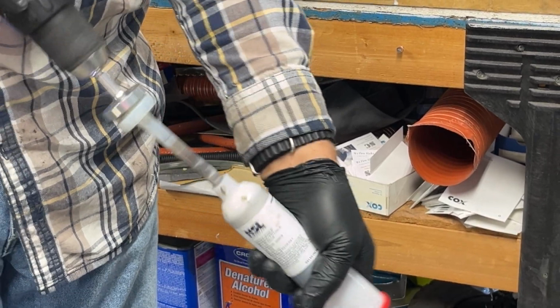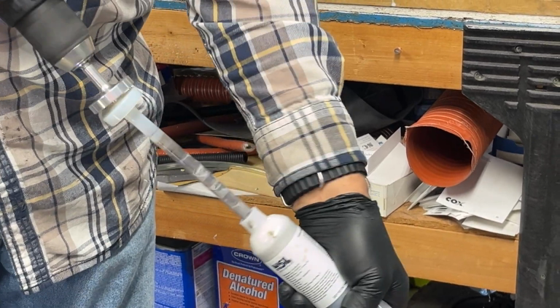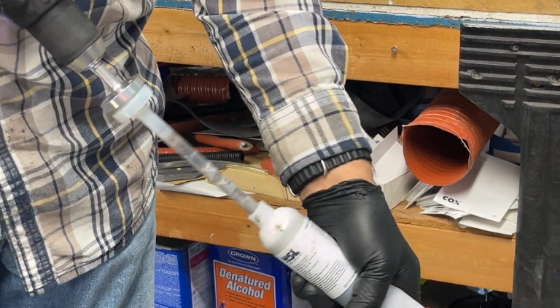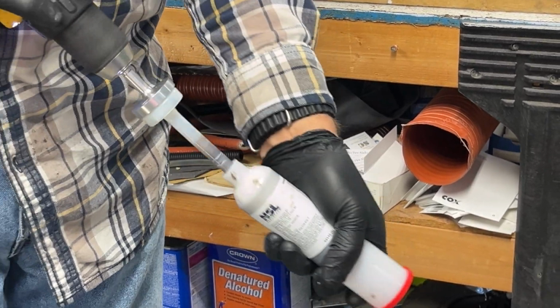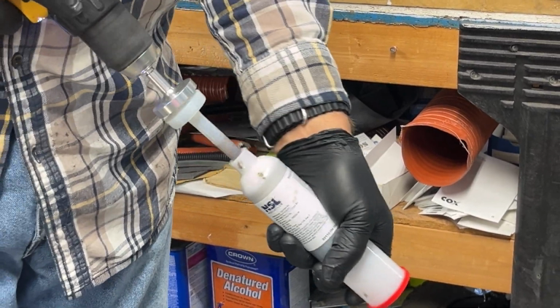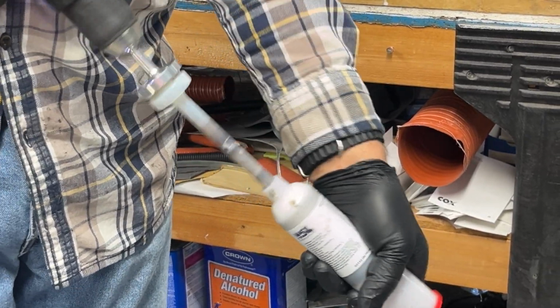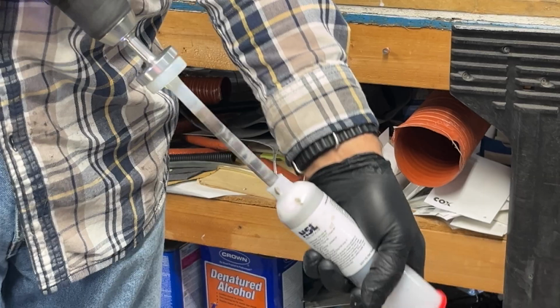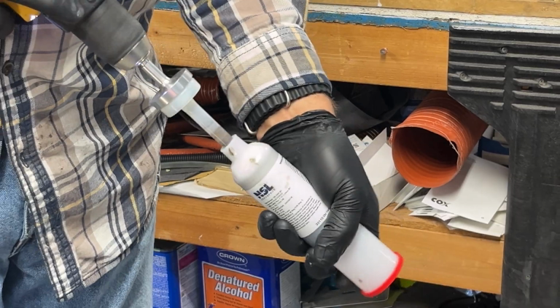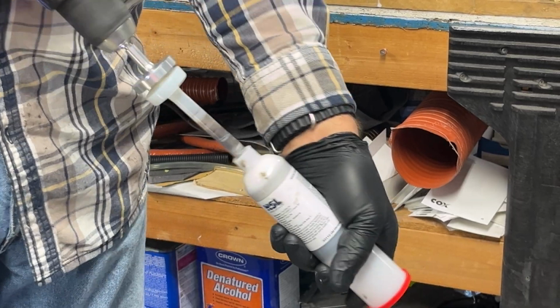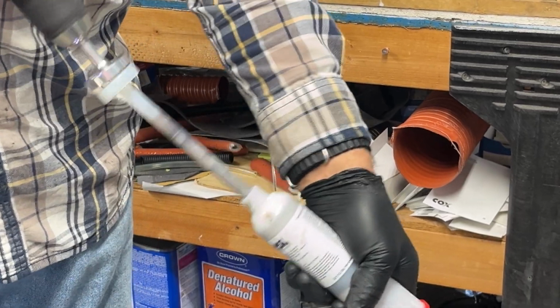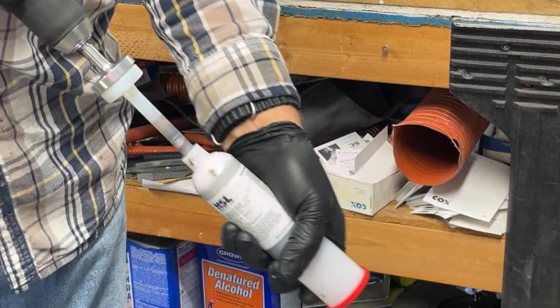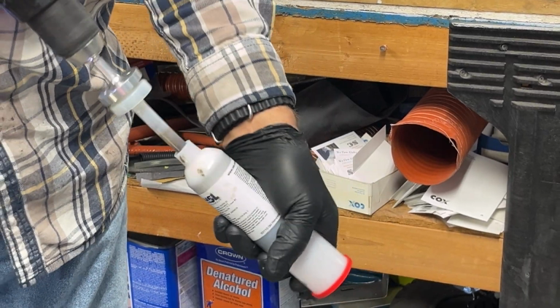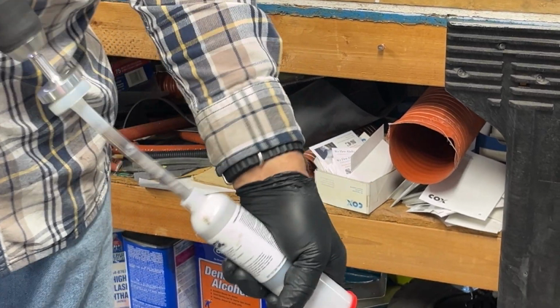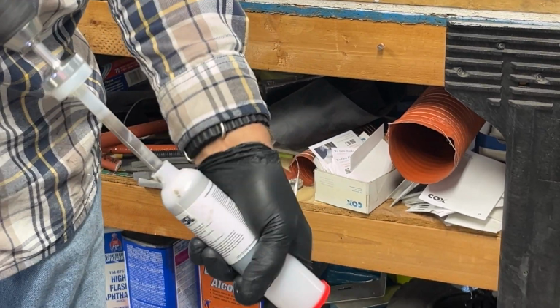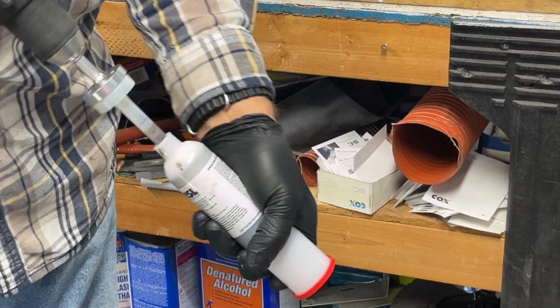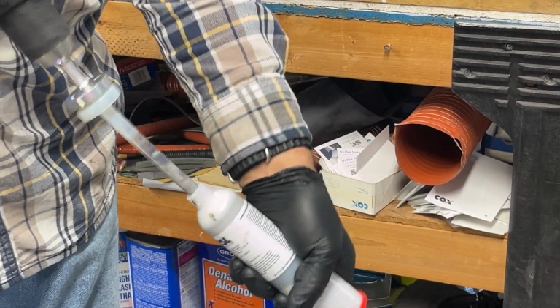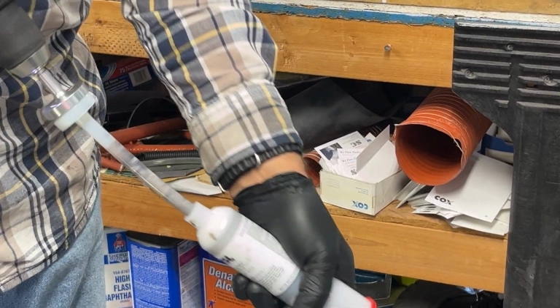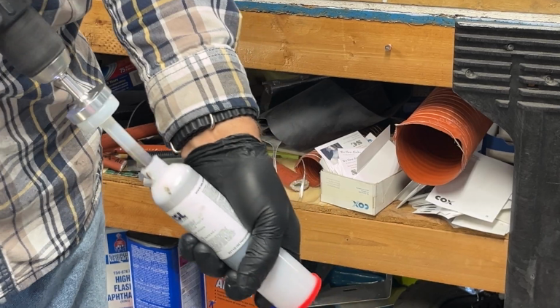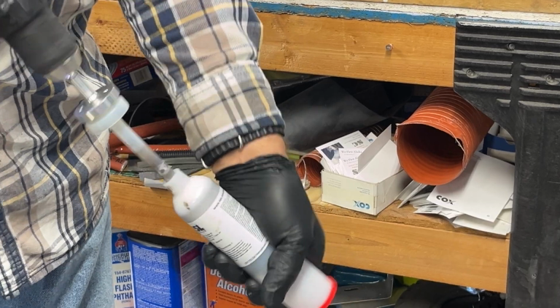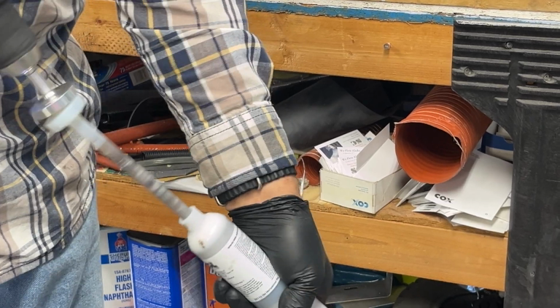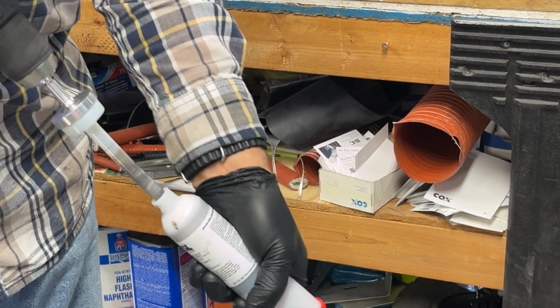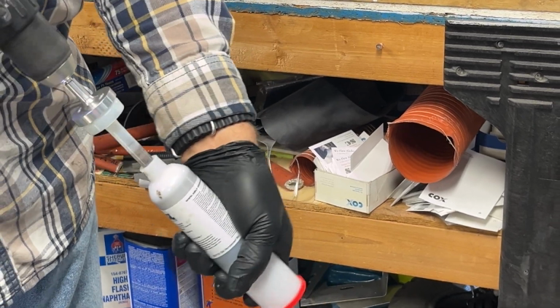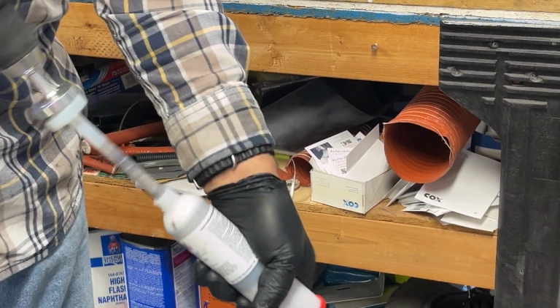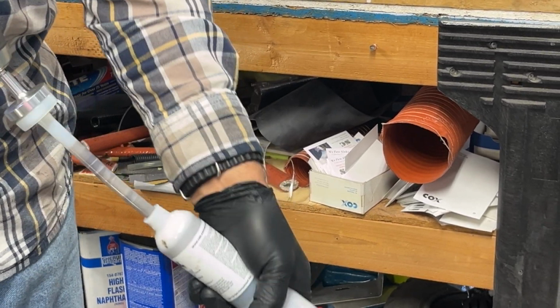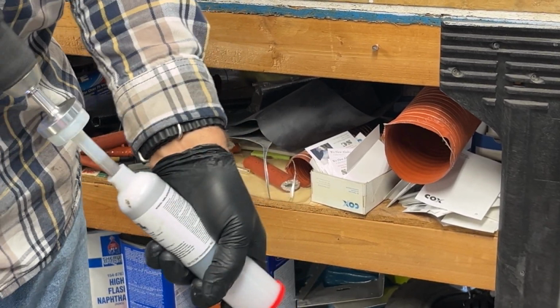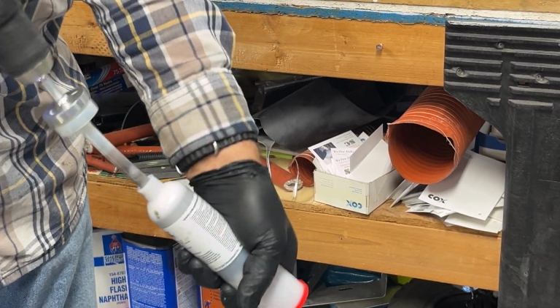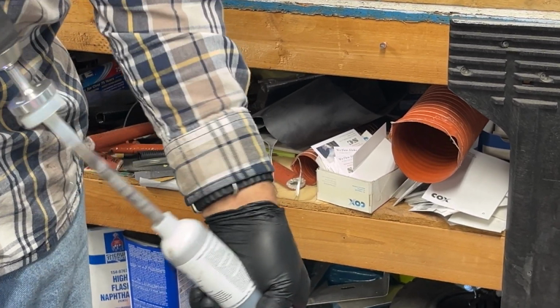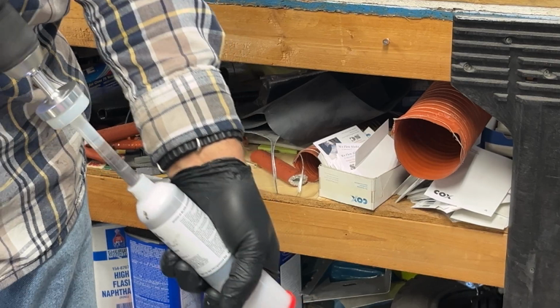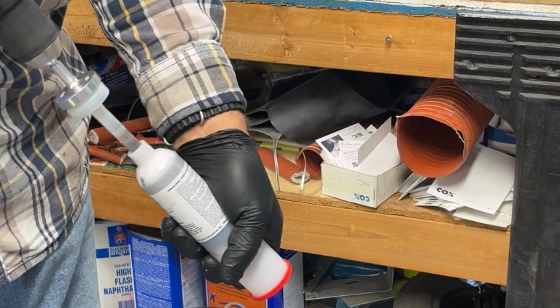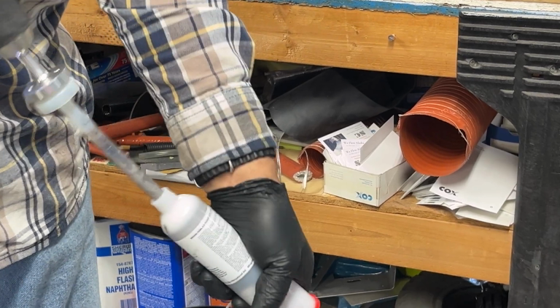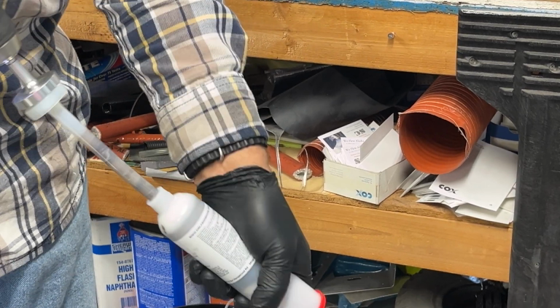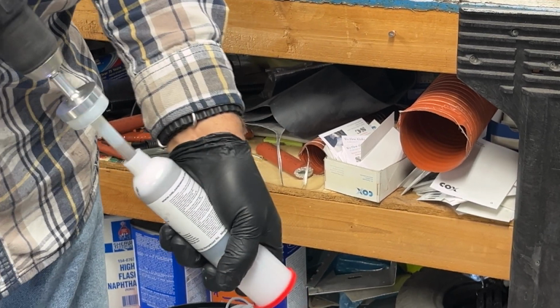You've got to spin it clockwise. If you spin it counterclockwise it's going to disconnect — and that's actually what you do at the end. This does a really good job of mixing up the sealant; it's very consistent when it comes out and certainly a whole lot easier than doing it by hand.